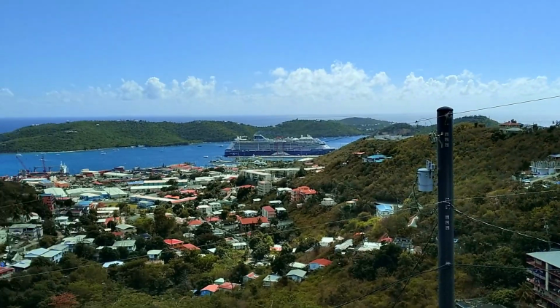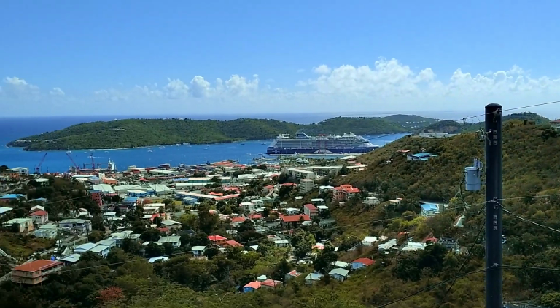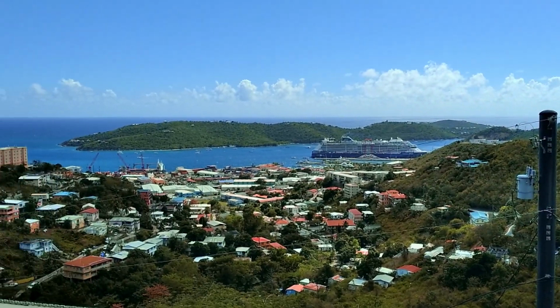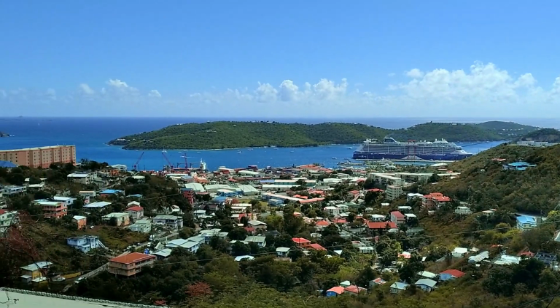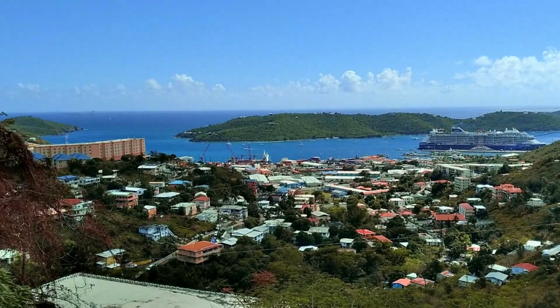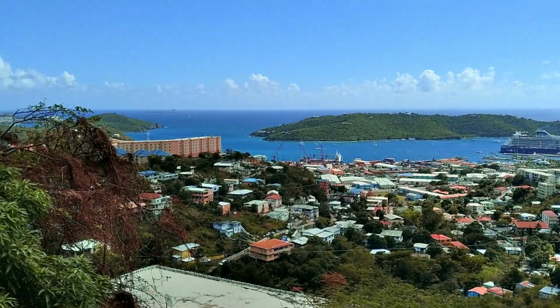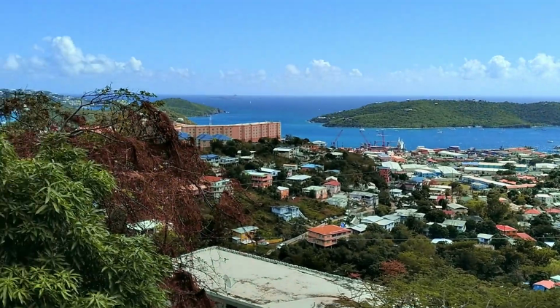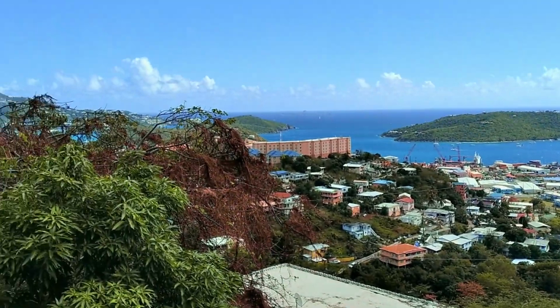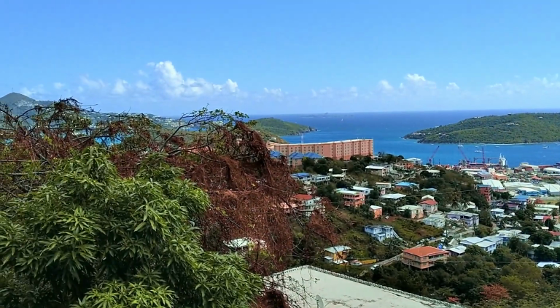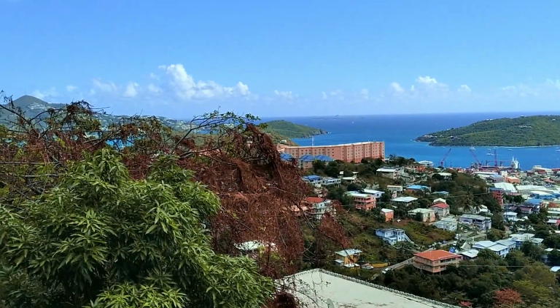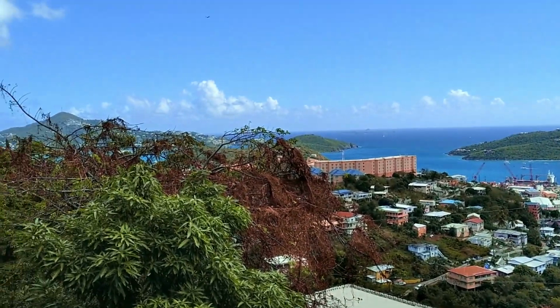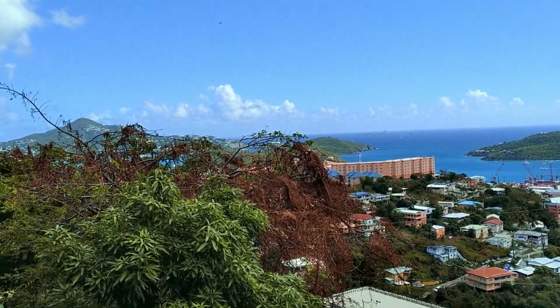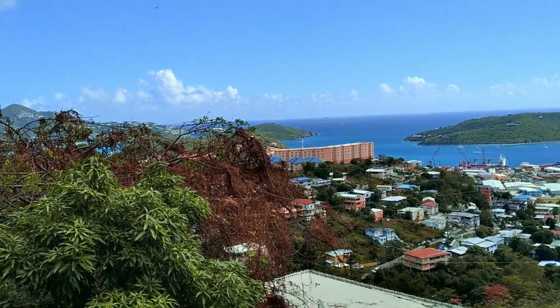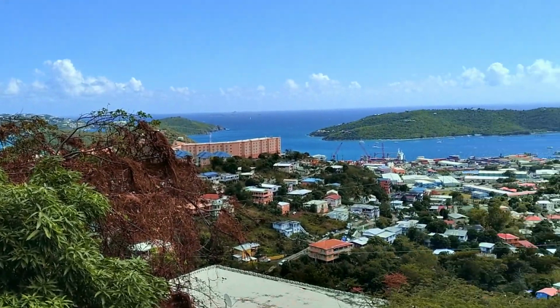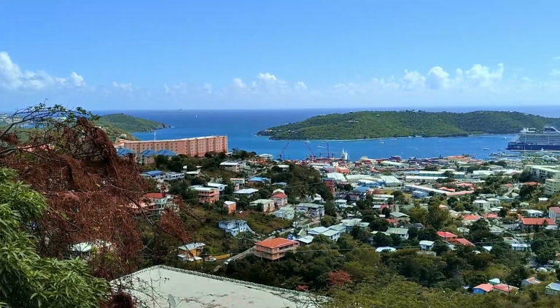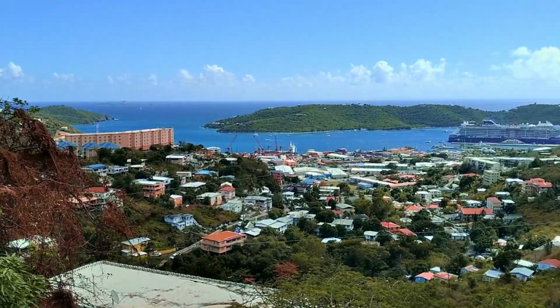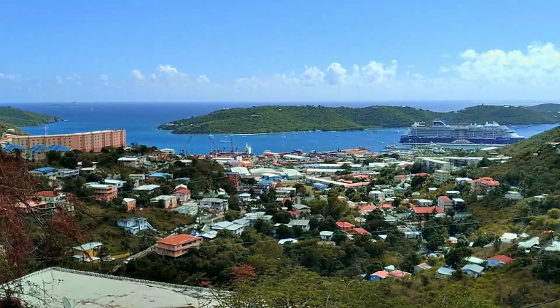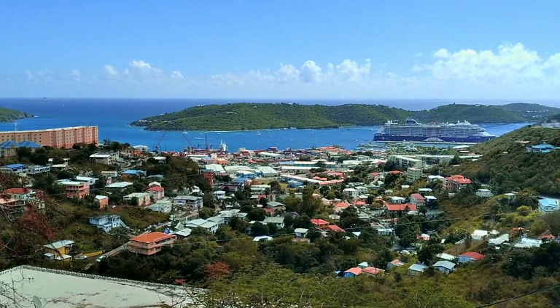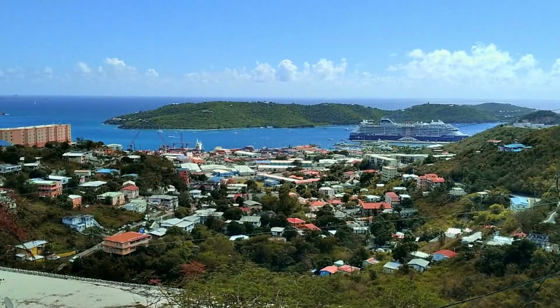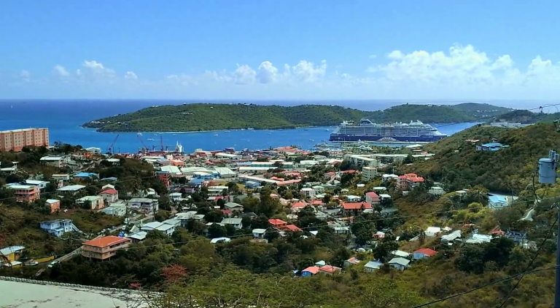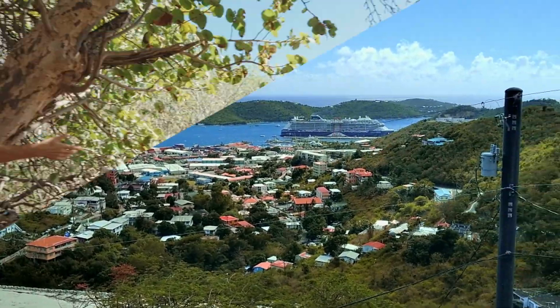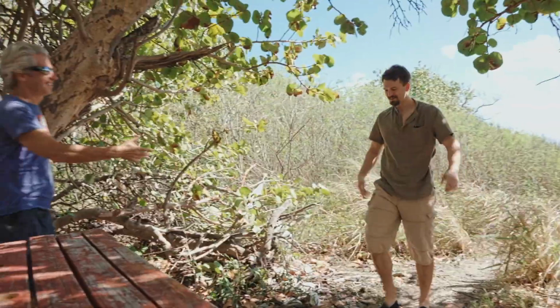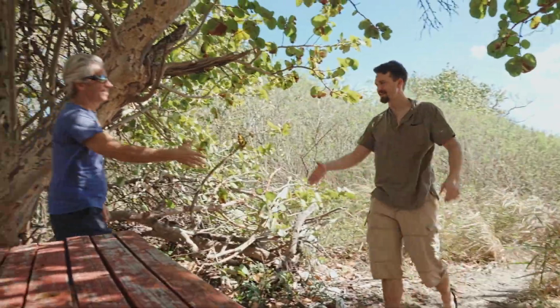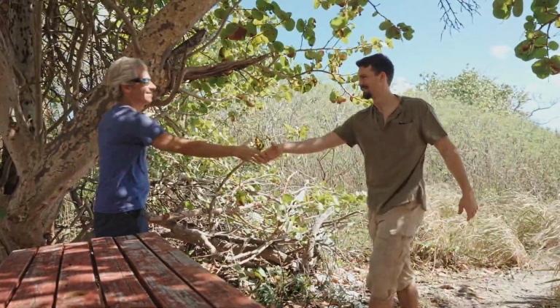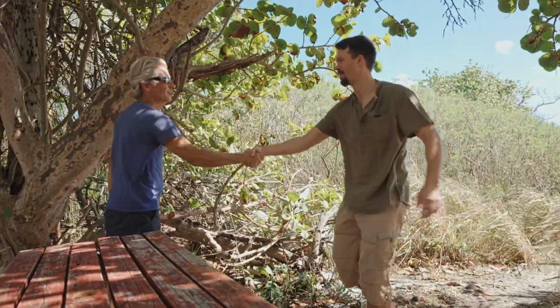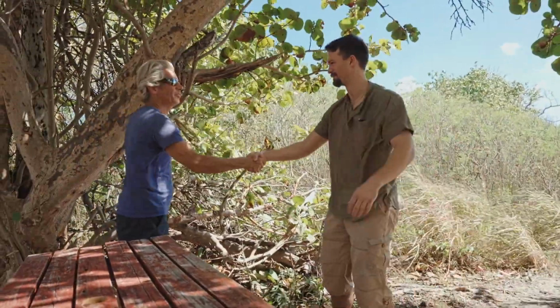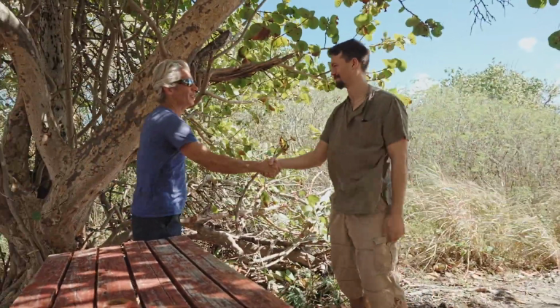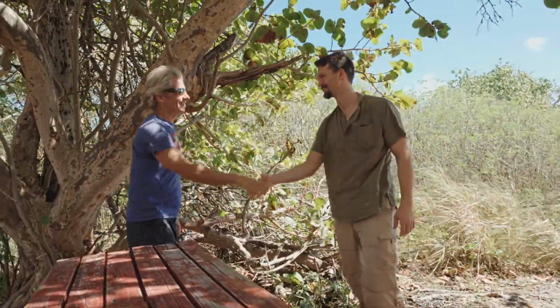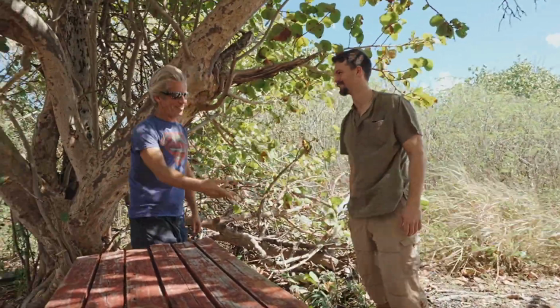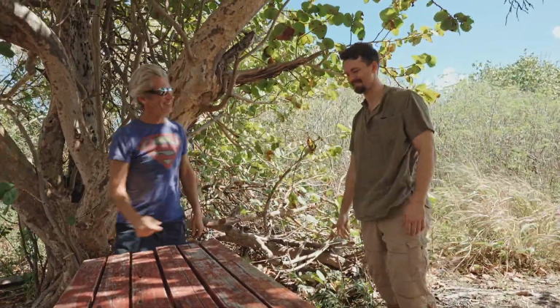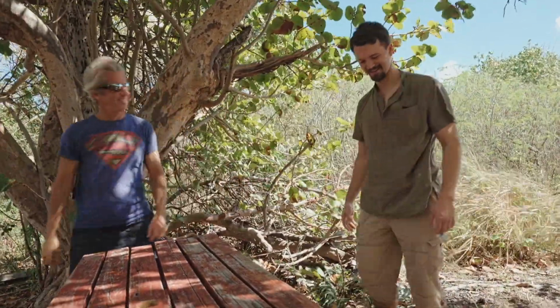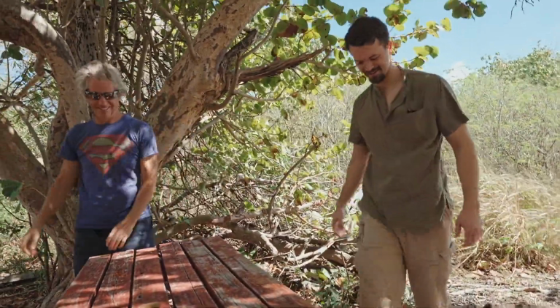I'm Captain Gerard. Good to meet you — Cody. Have a seat. Thanks for coming all the way to the islands.